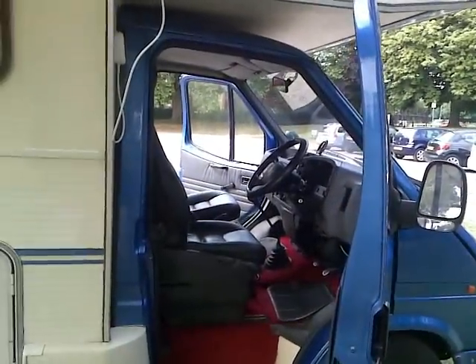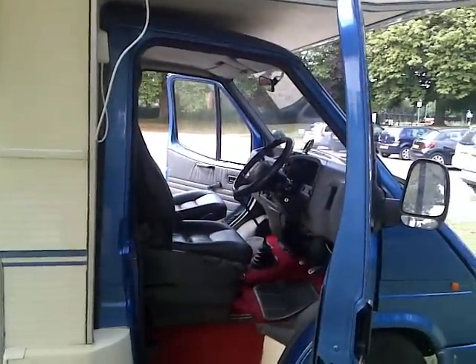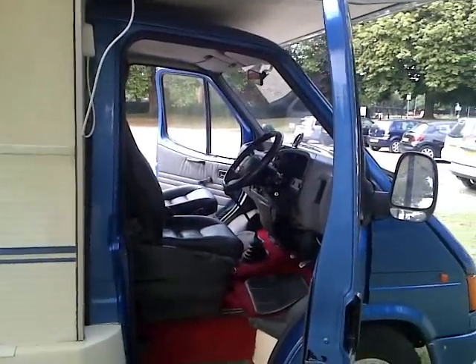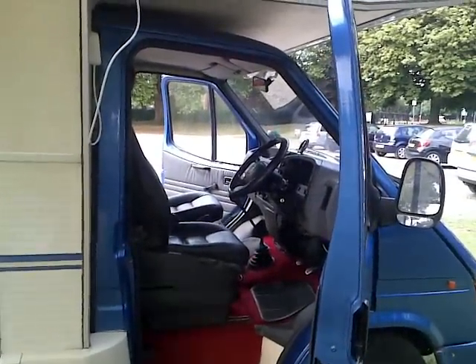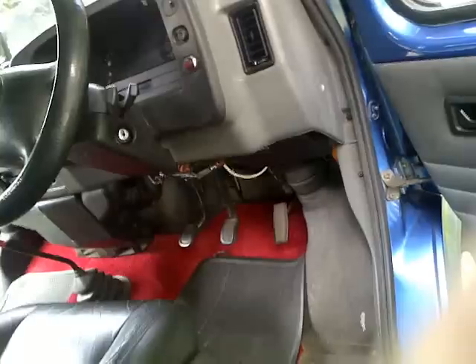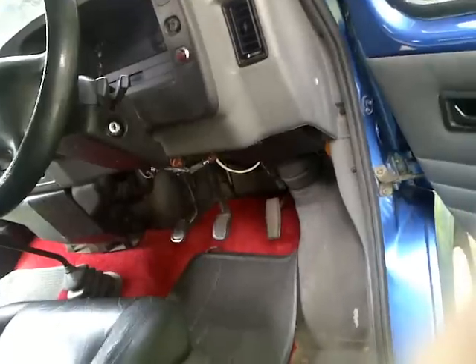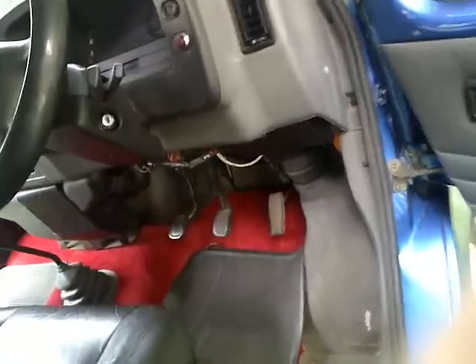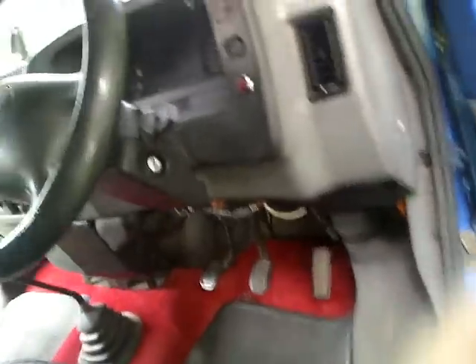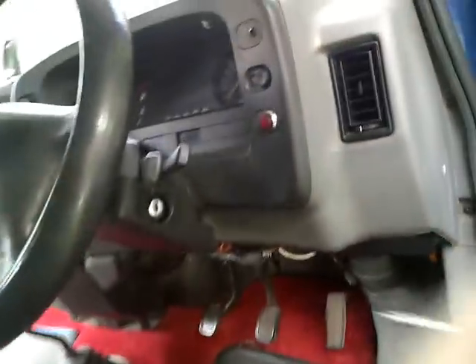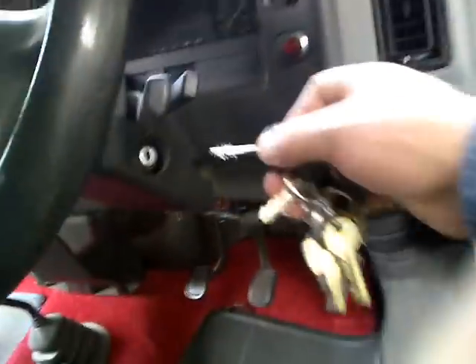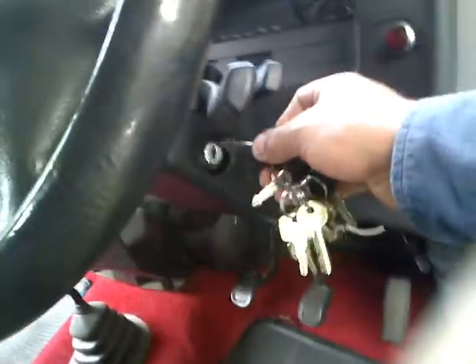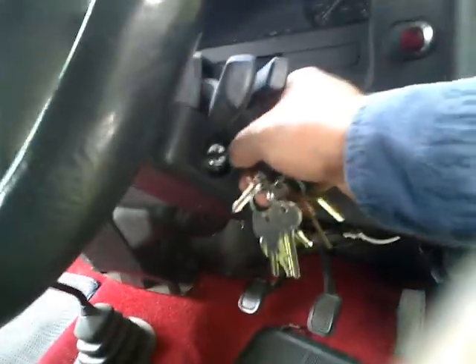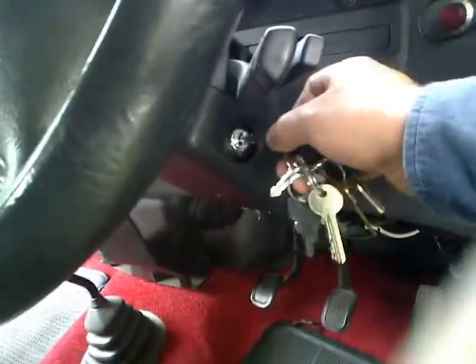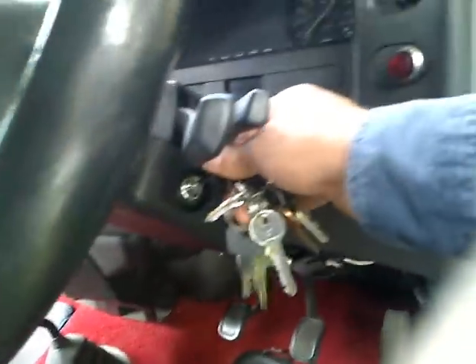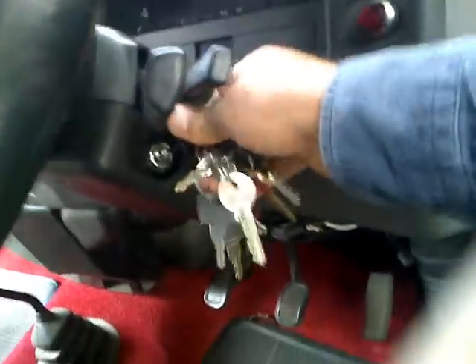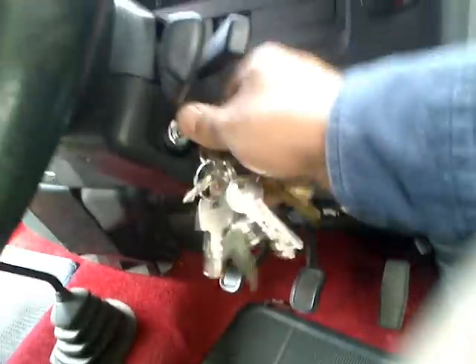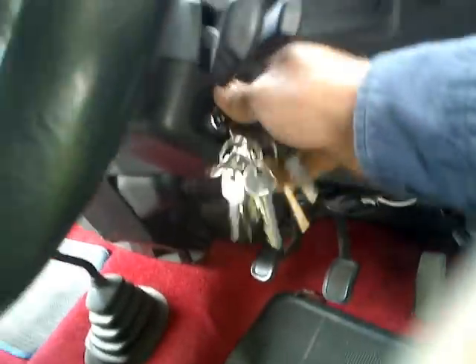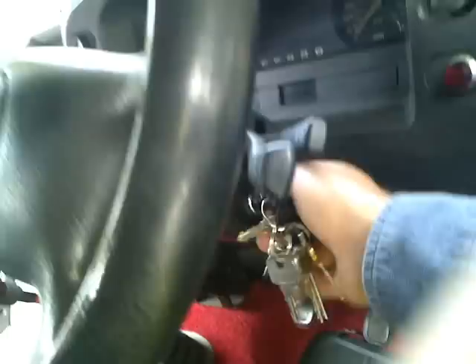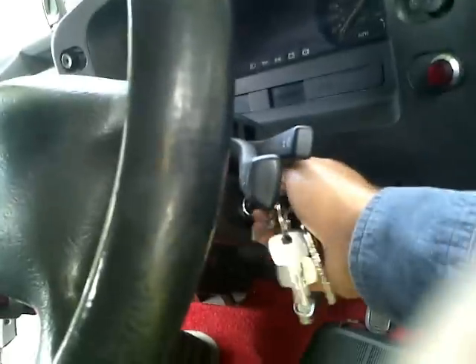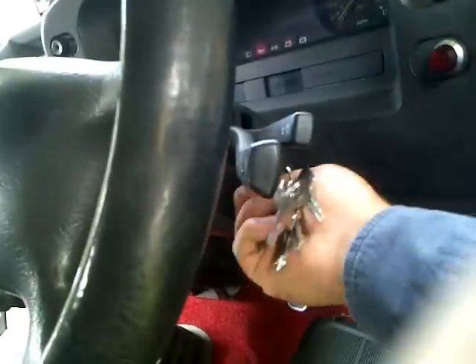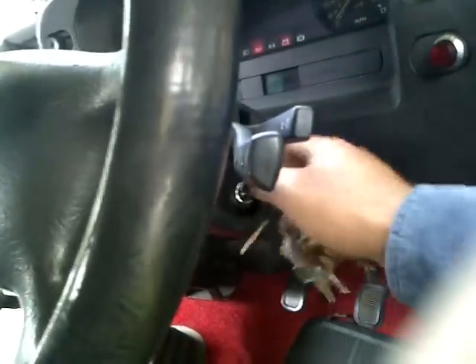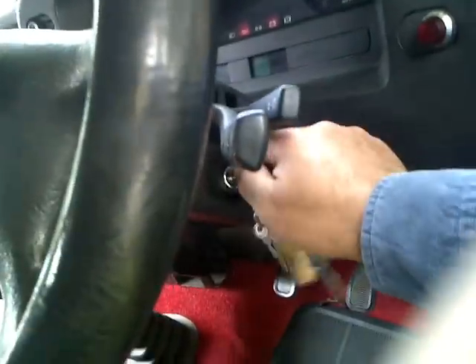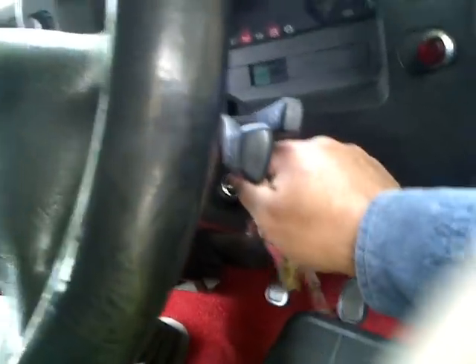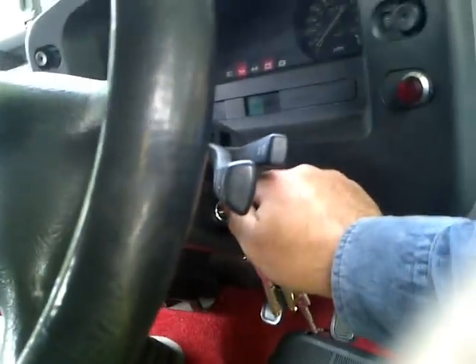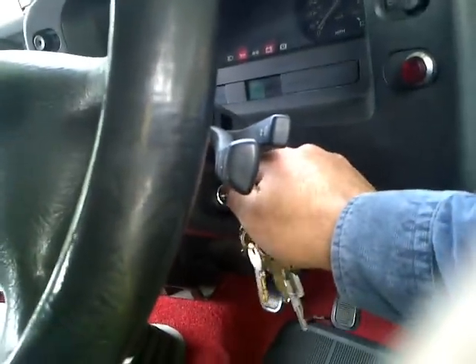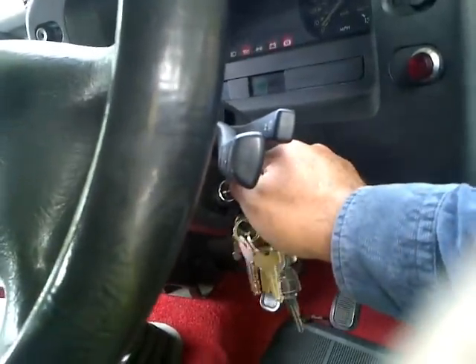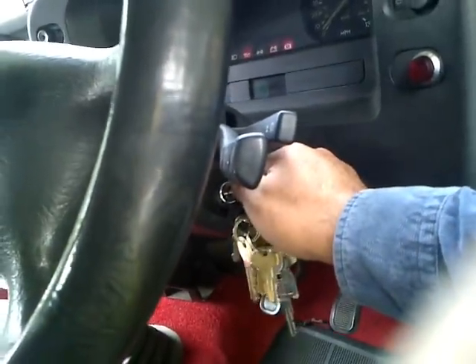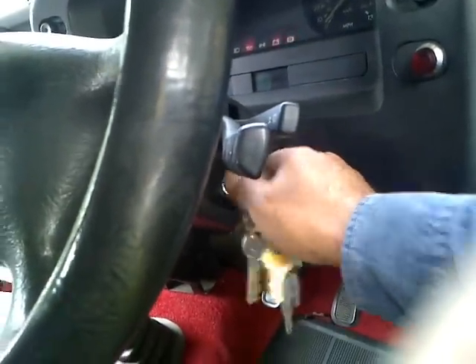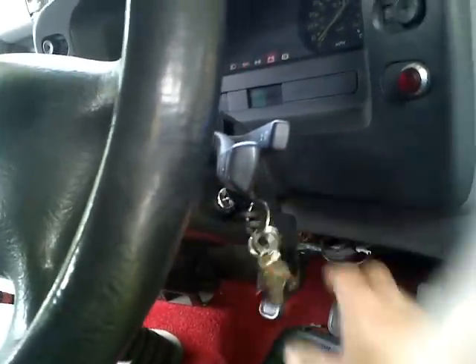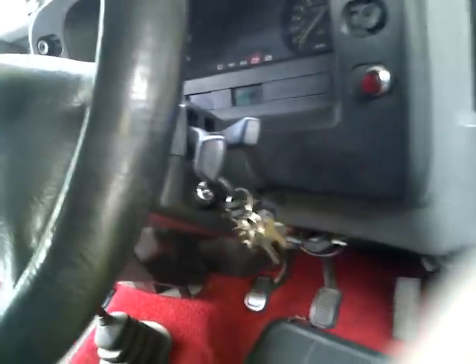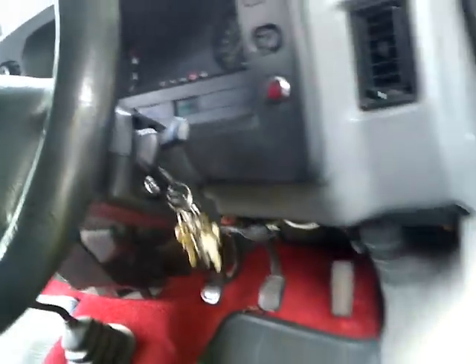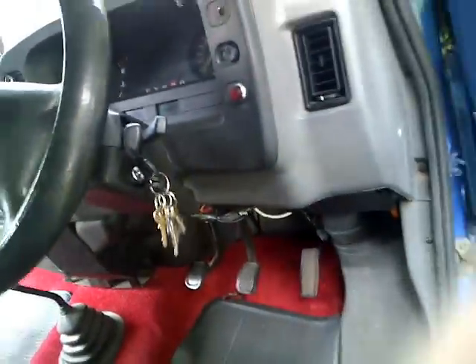We're back here again — let me turn on the van so you can see how the van and engine perform. As you can see, the first time you put the ignition in it doesn't need any help — it comes on by itself.